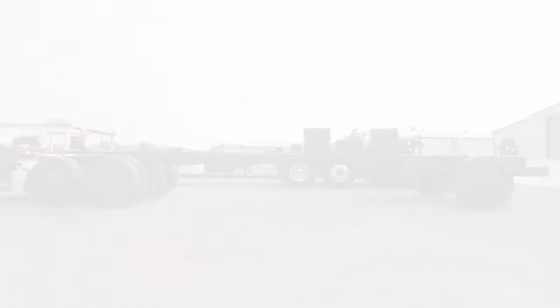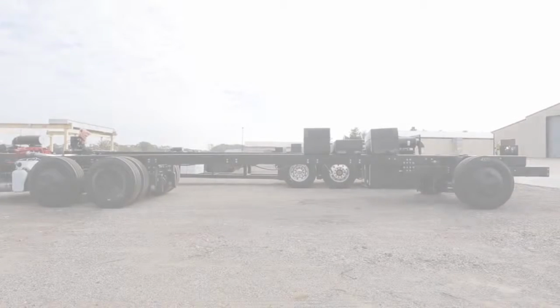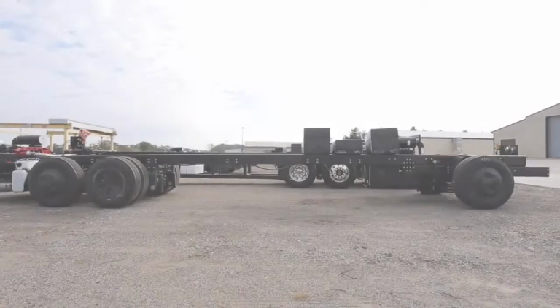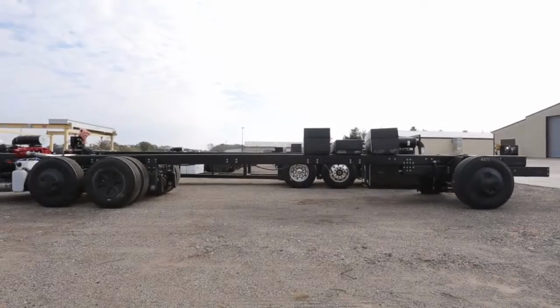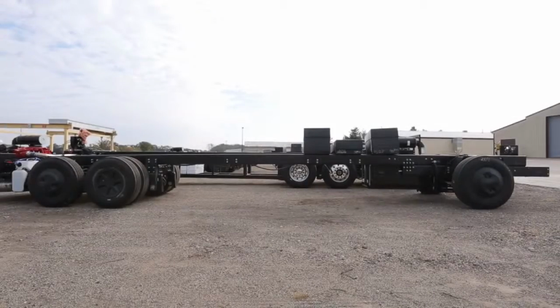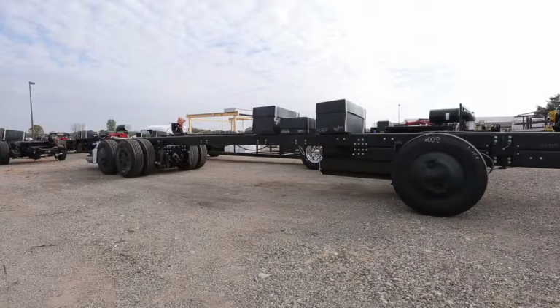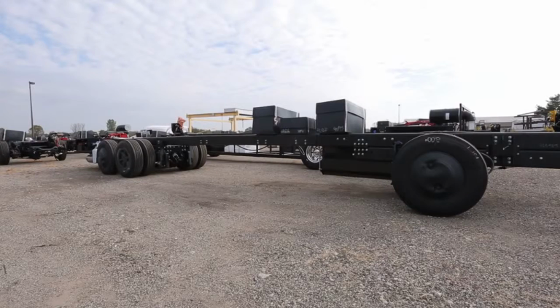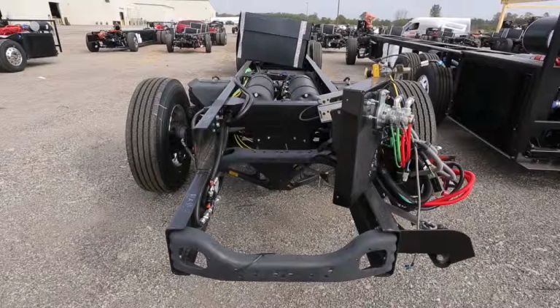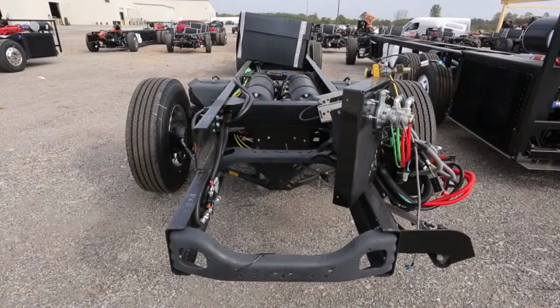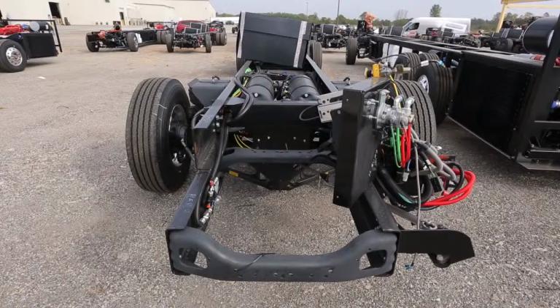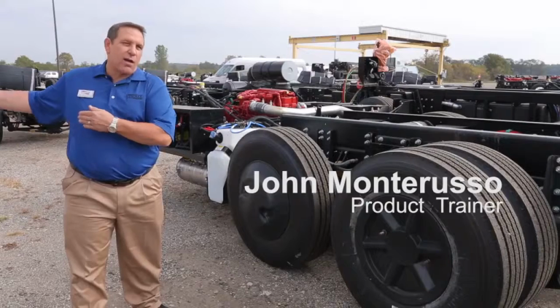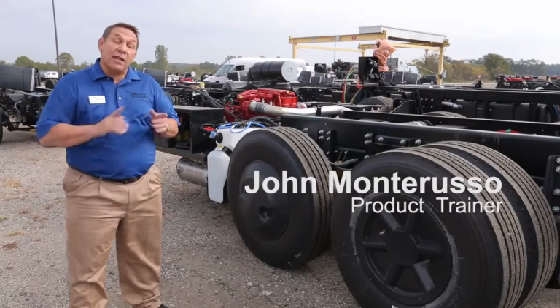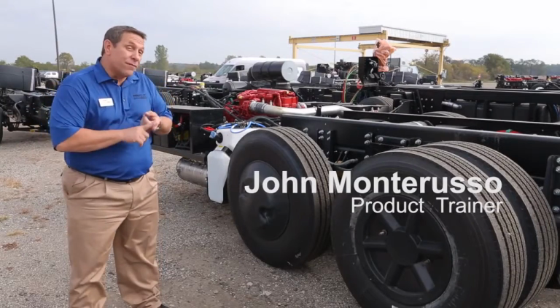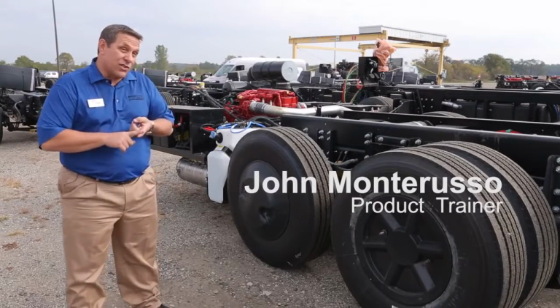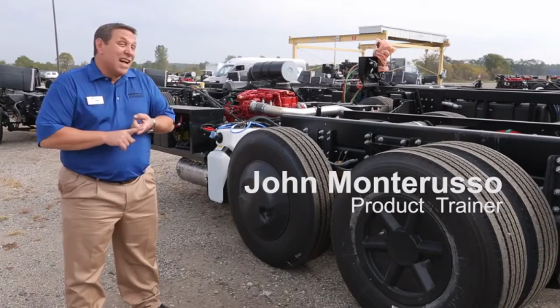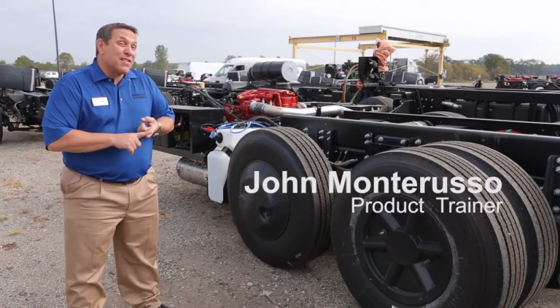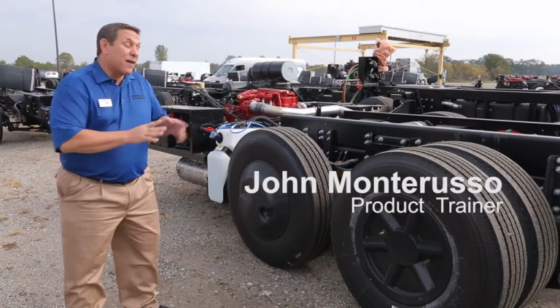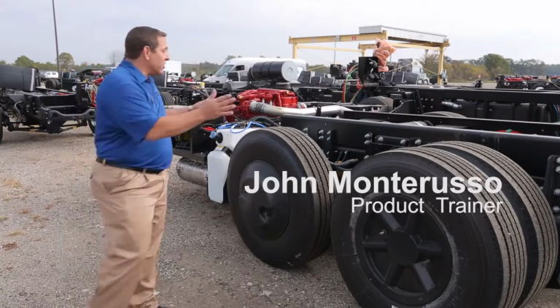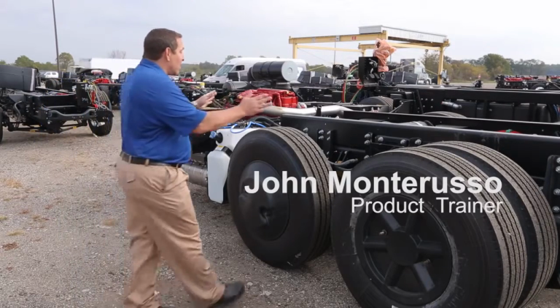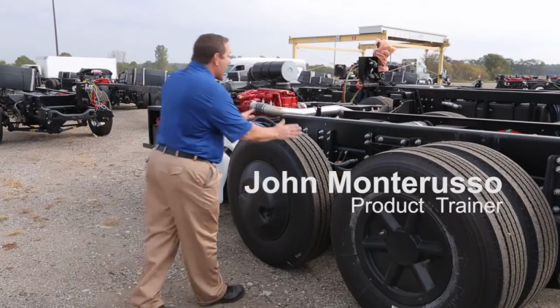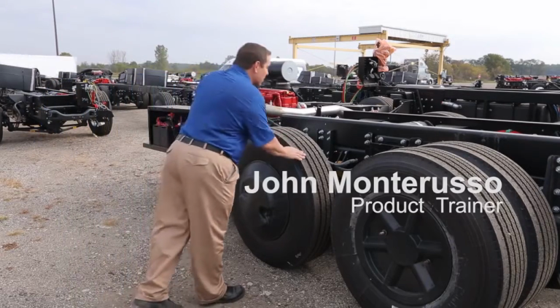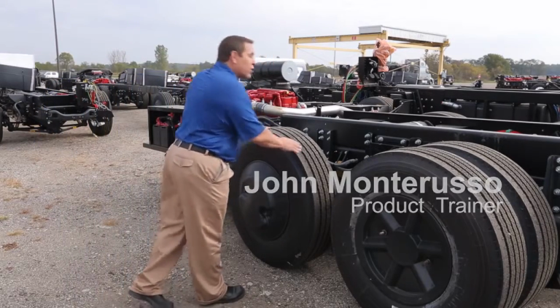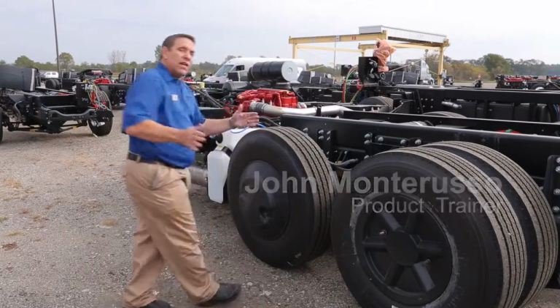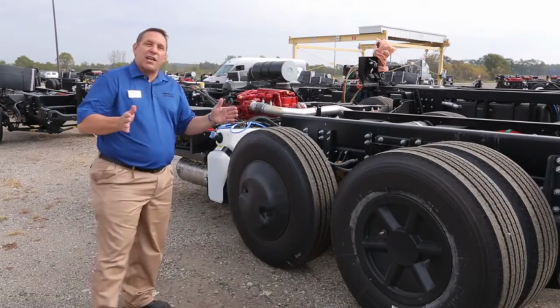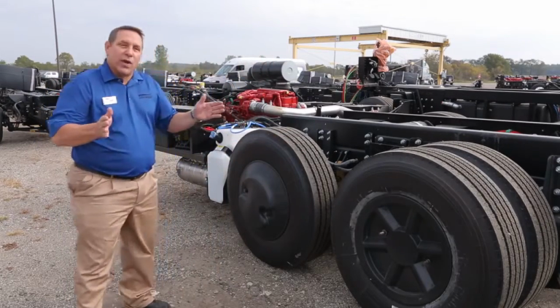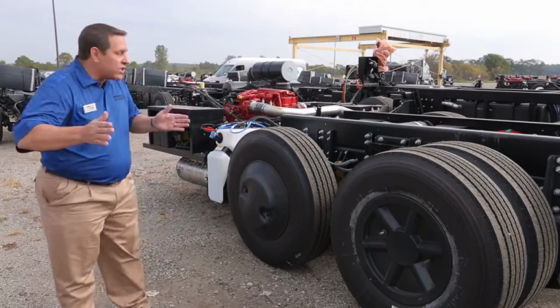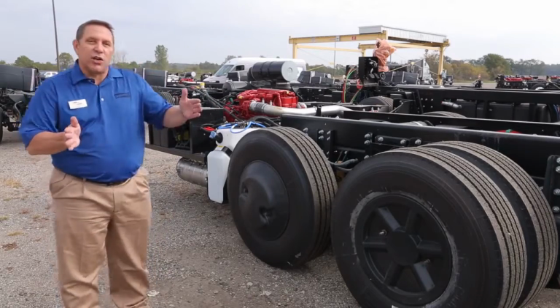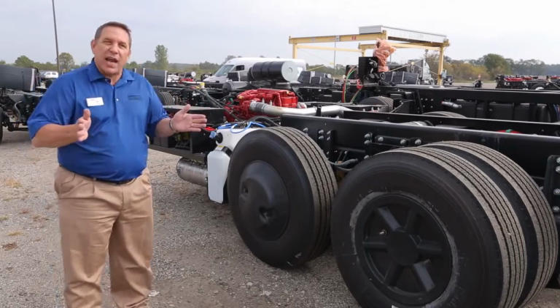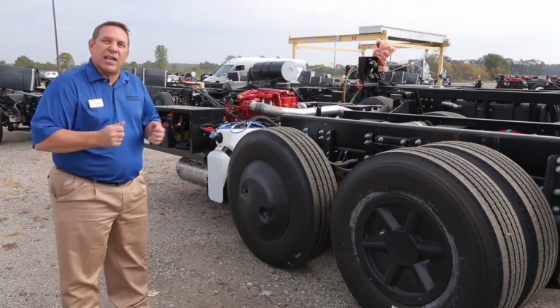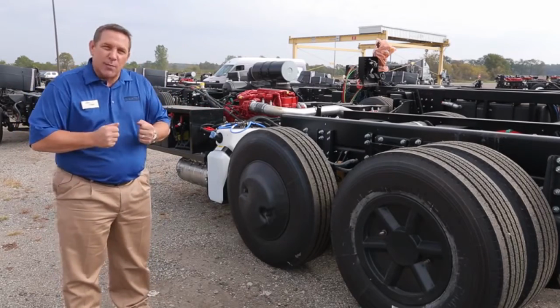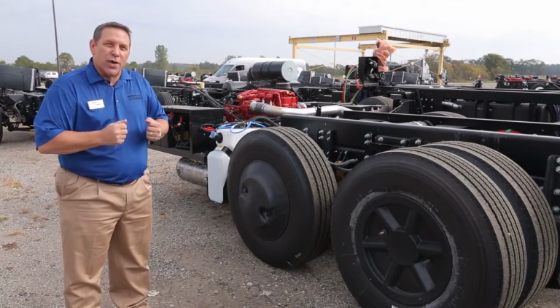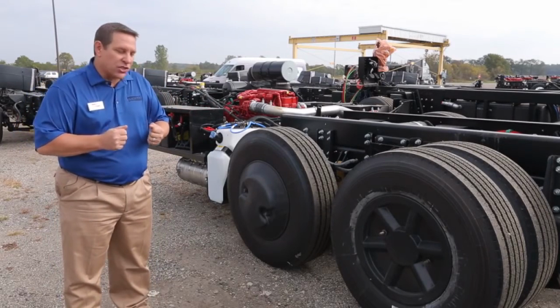From here we're going to take this chassis and run it into the chassis plant where we're going to add the star foundation. On top of the star foundation we have a tag axle on this coach that's actually going to steer as we get into tight maneuvering positions.